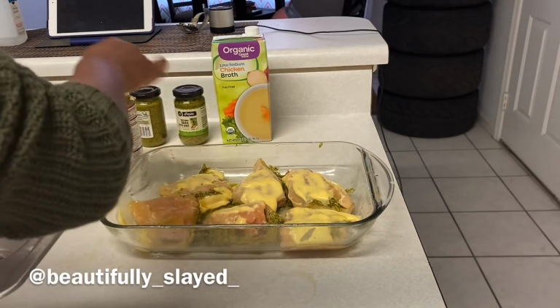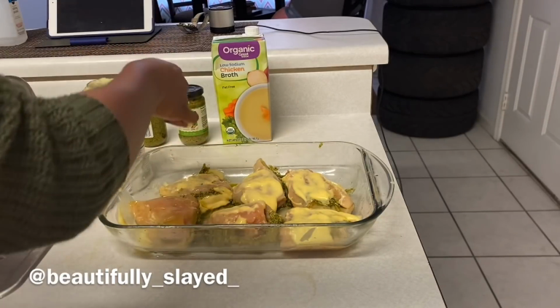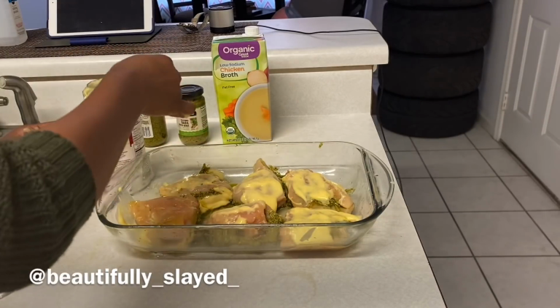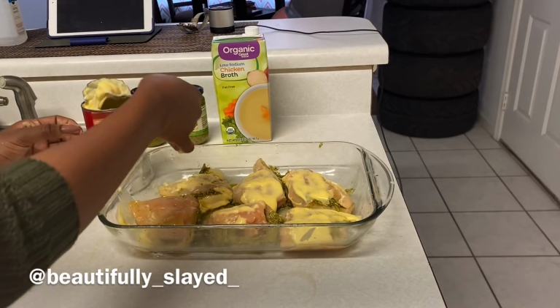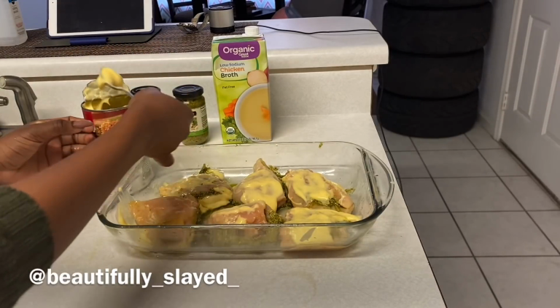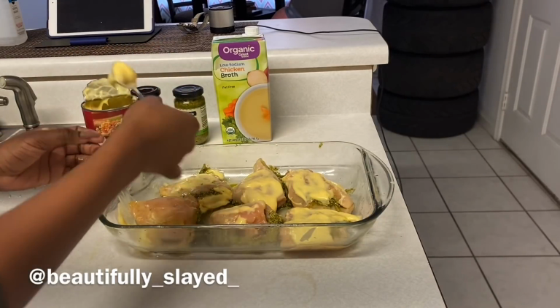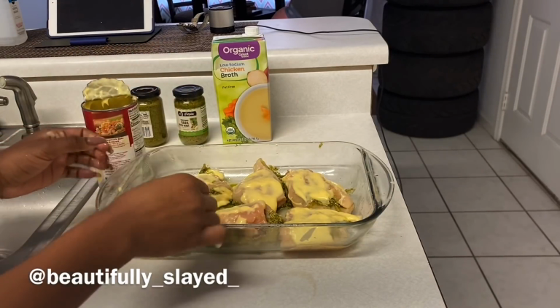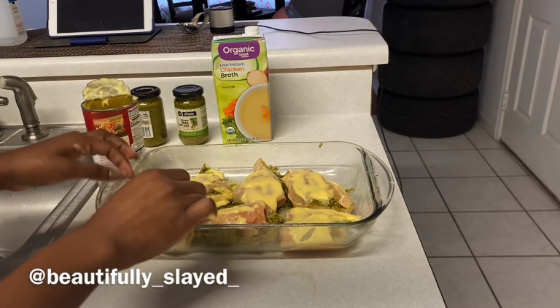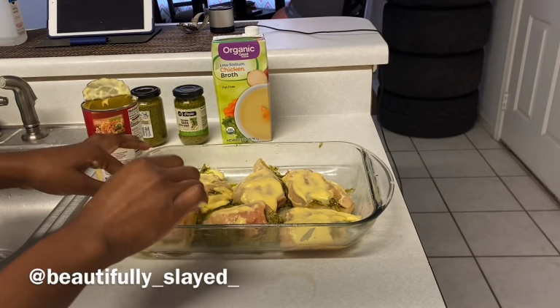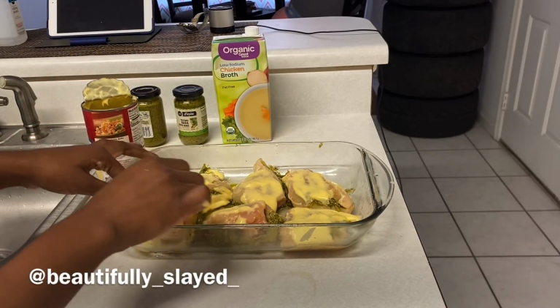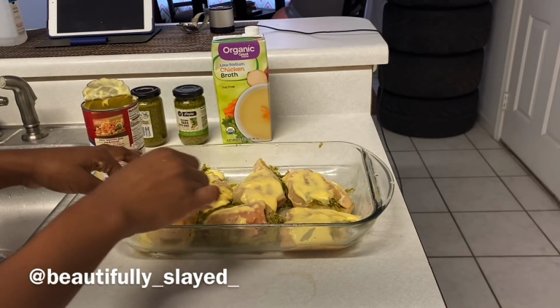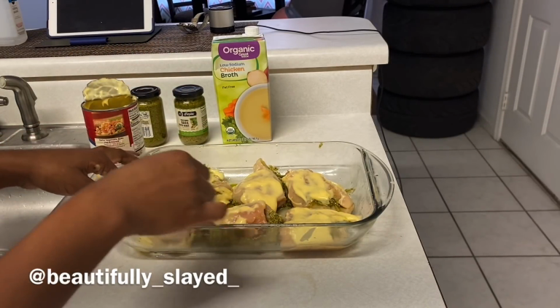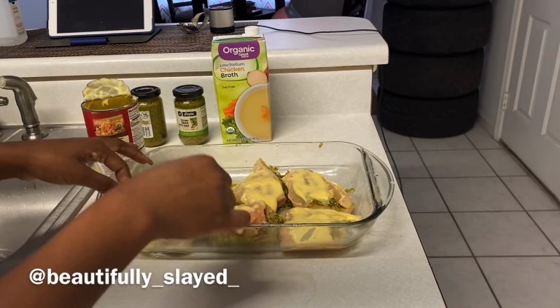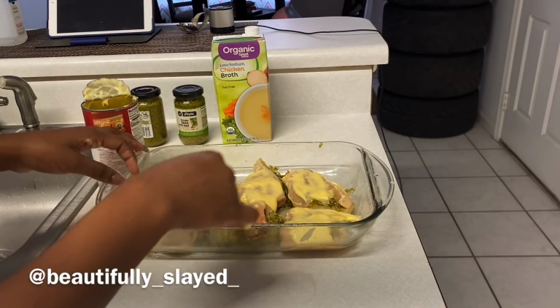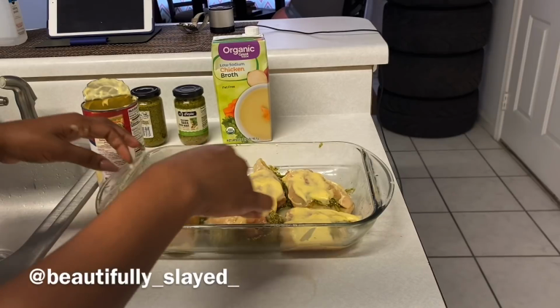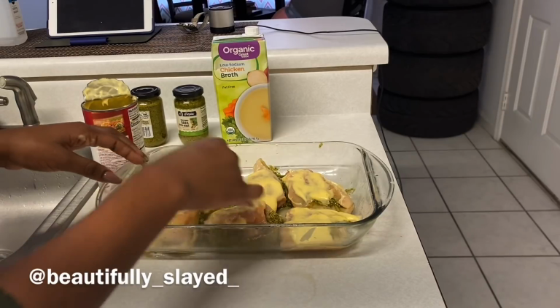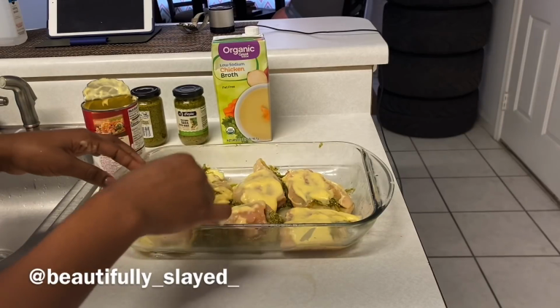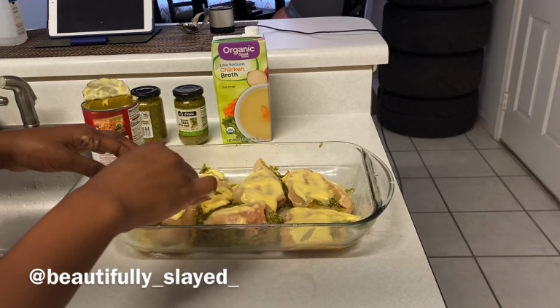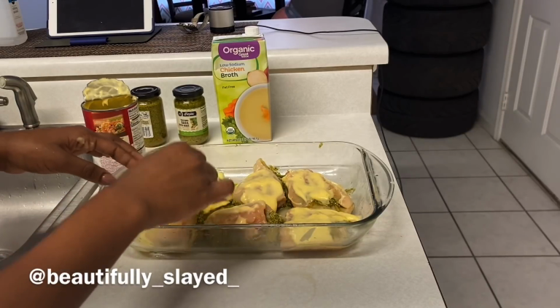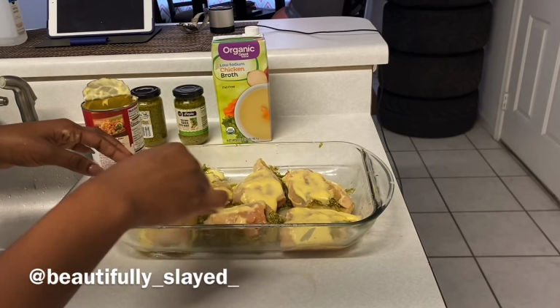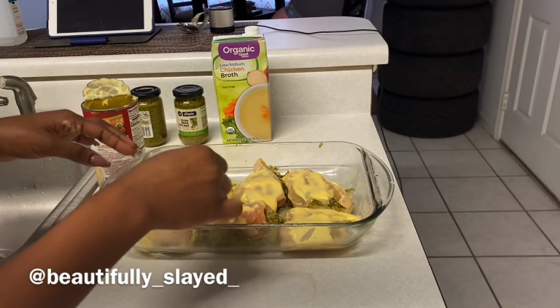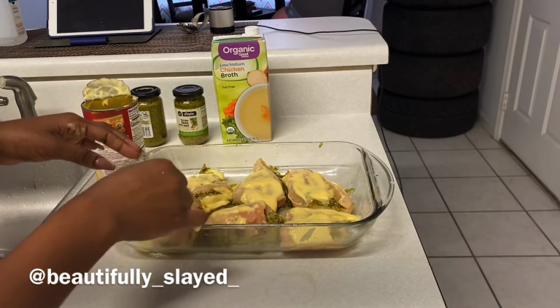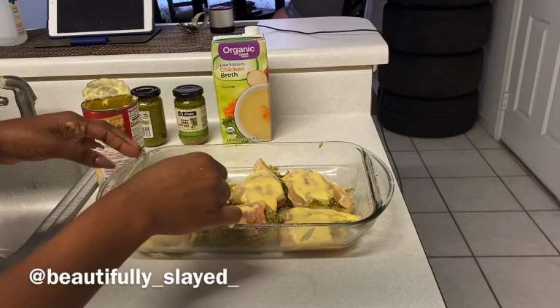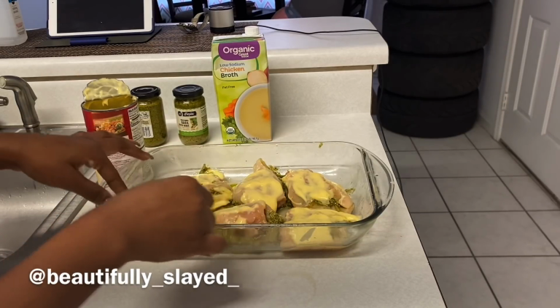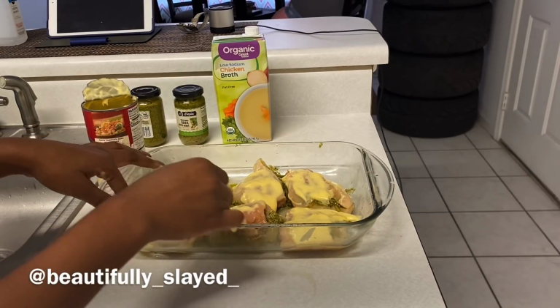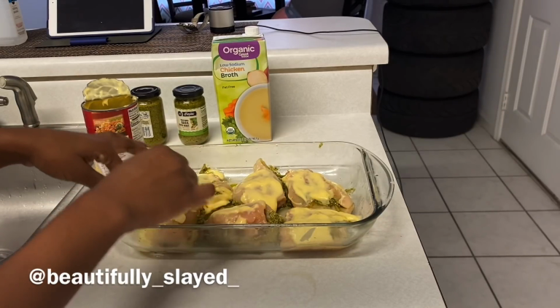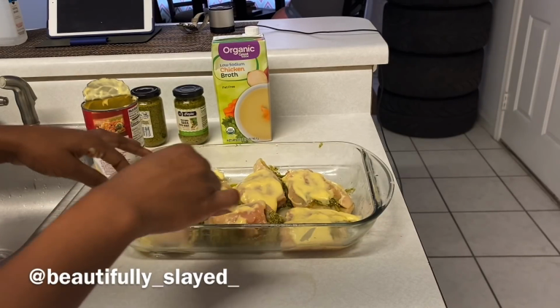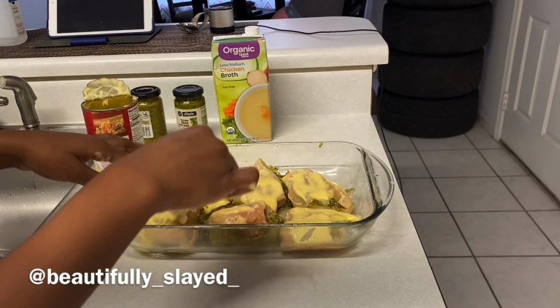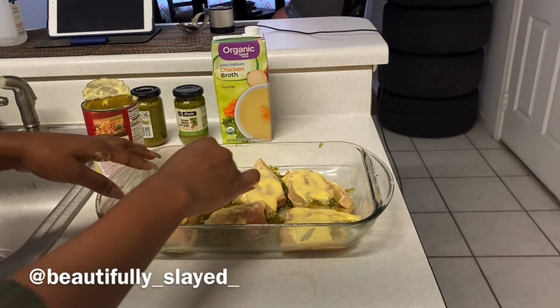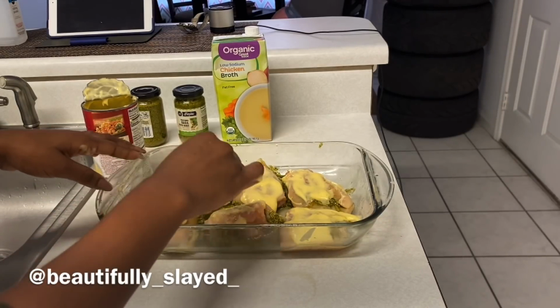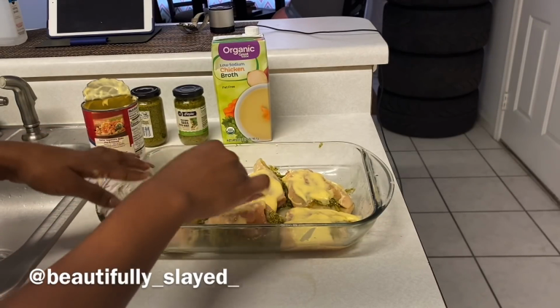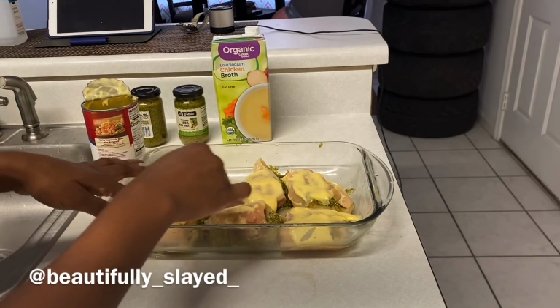You want to try to flip them as gently as possible so that the stuffing doesn't fall out.